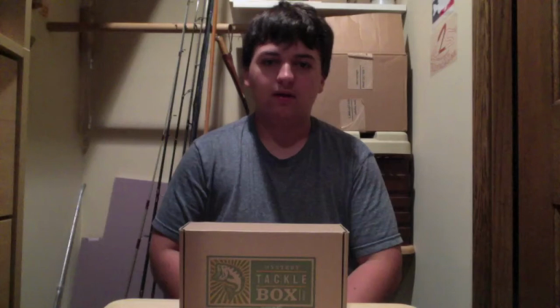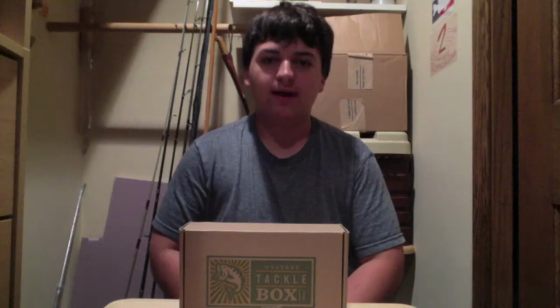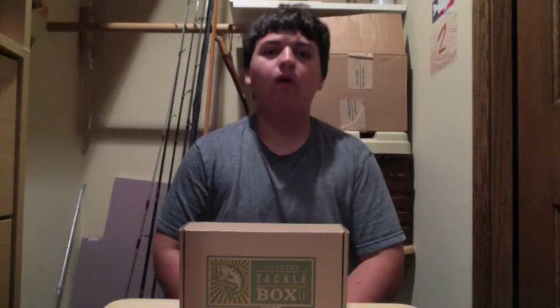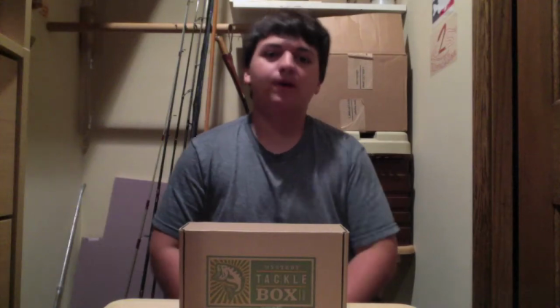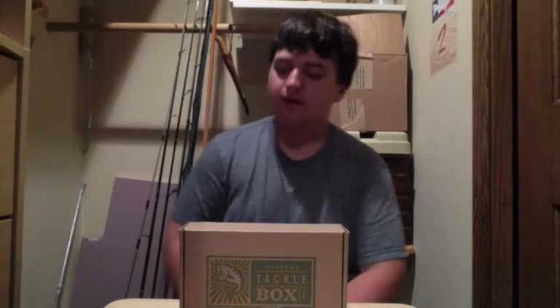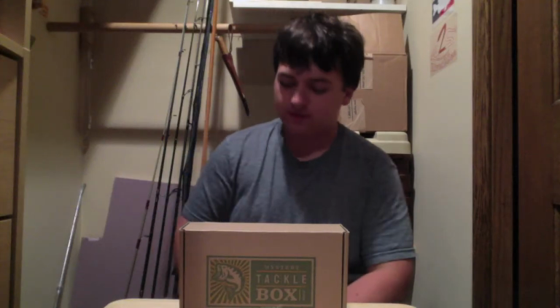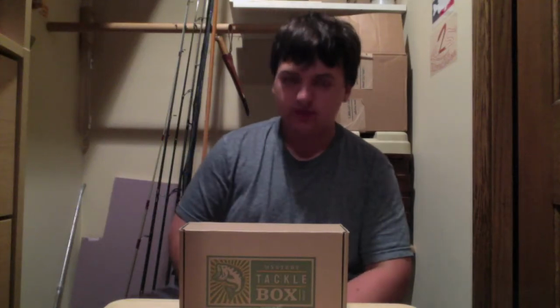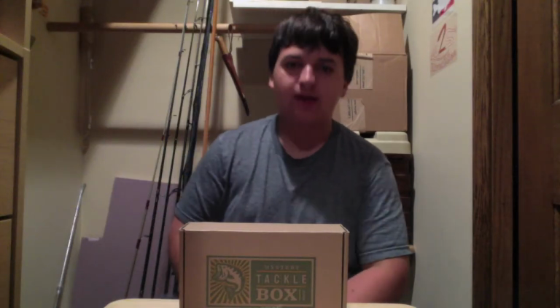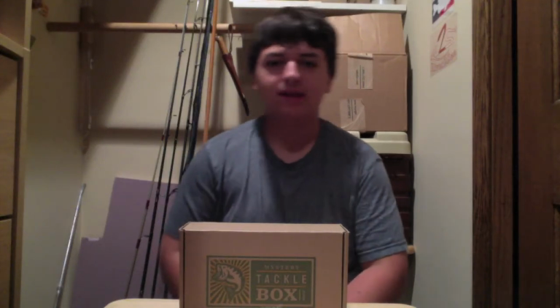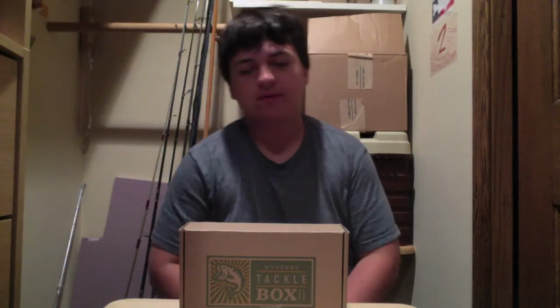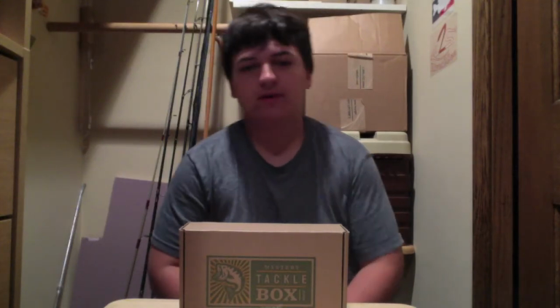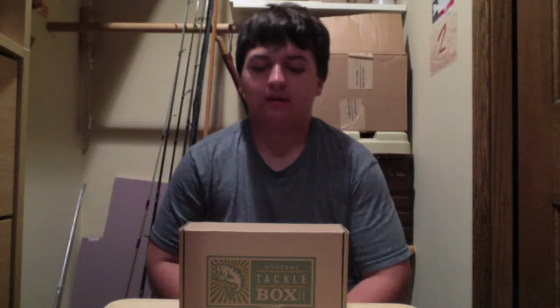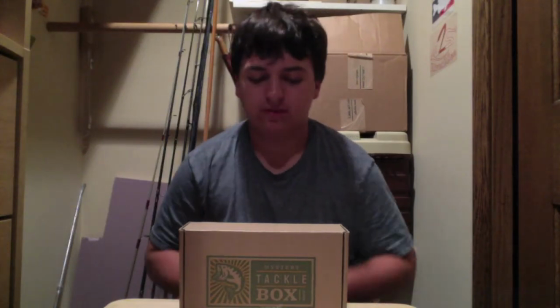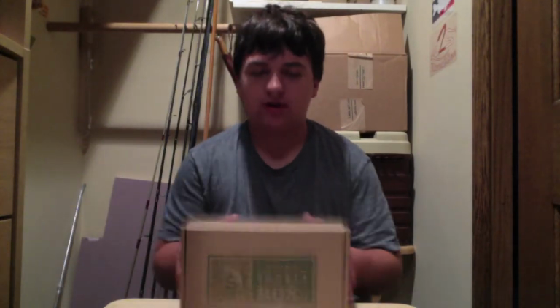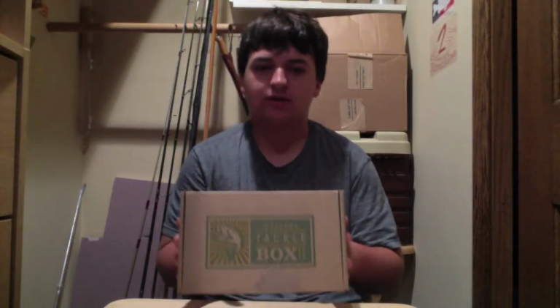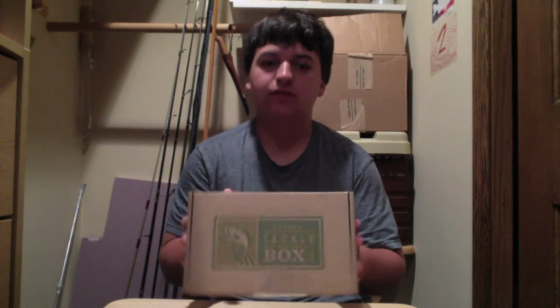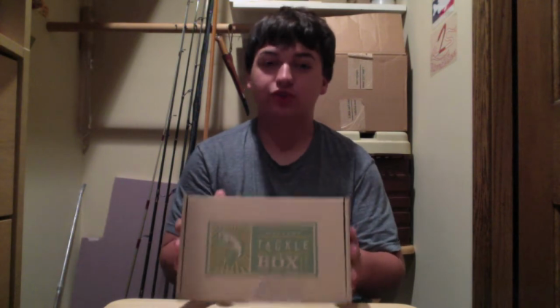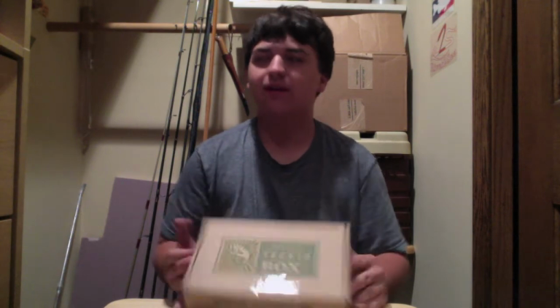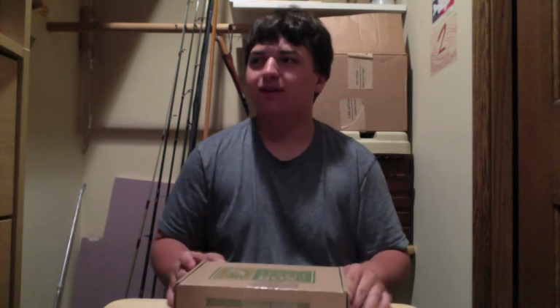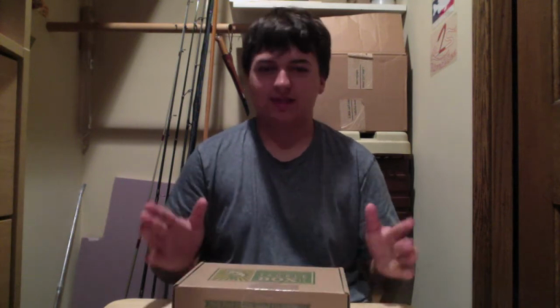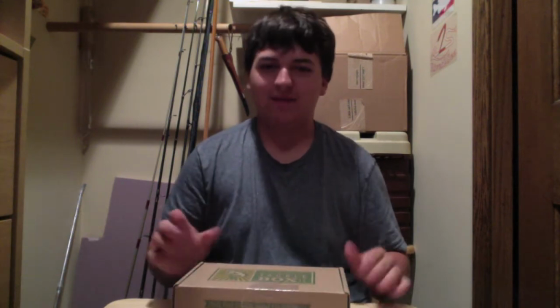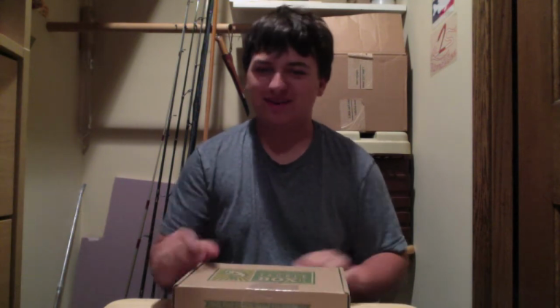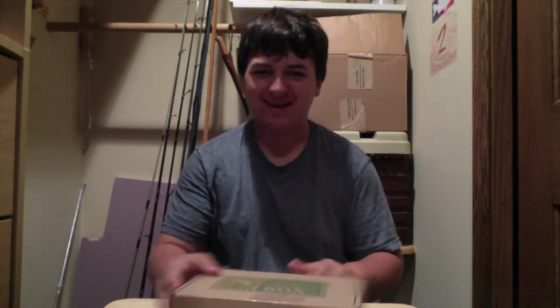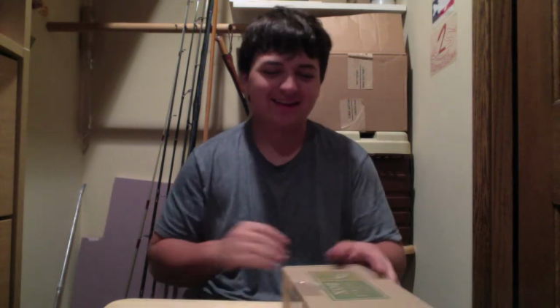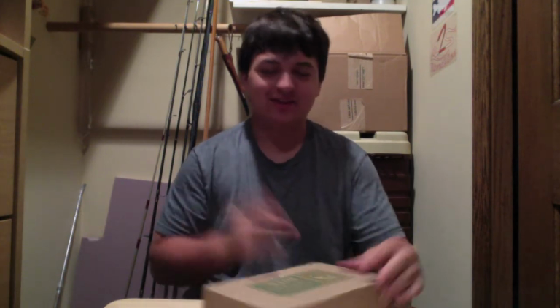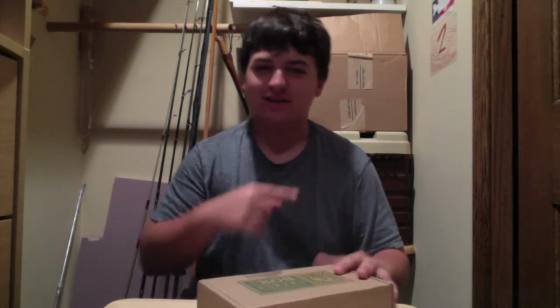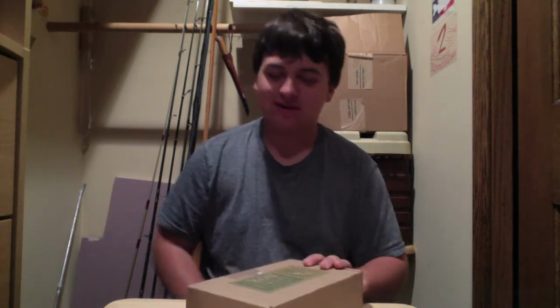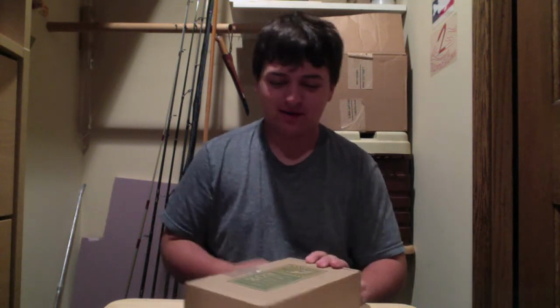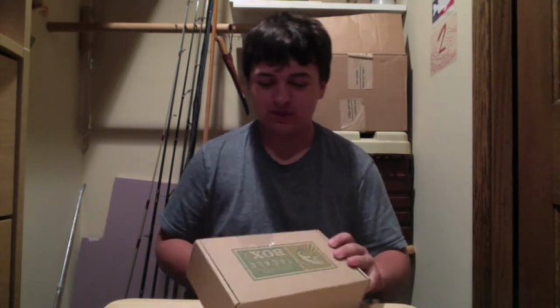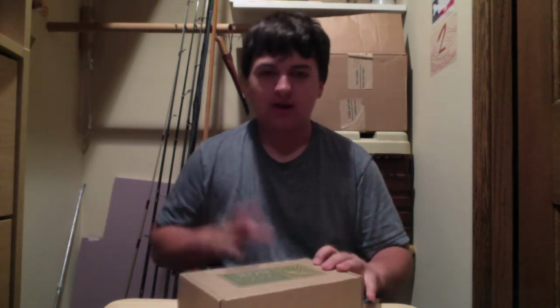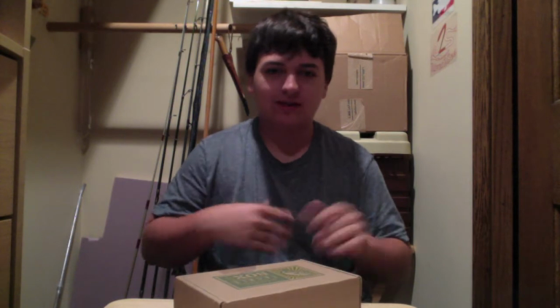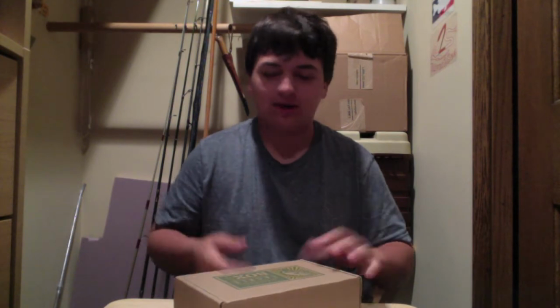Hey guys, welcome back to another episode of Fishing 2 Limit. On today's episode we have another Mr. Tackle Box to show you. This is for June. Sorry about the late May one — just made the other video, so I'm just getting this one out.